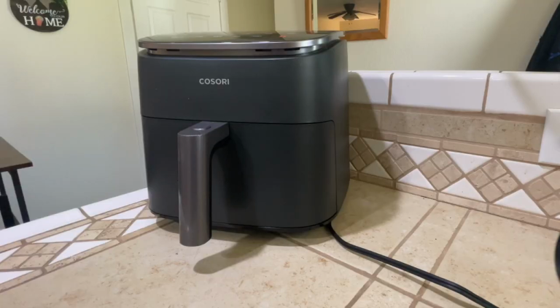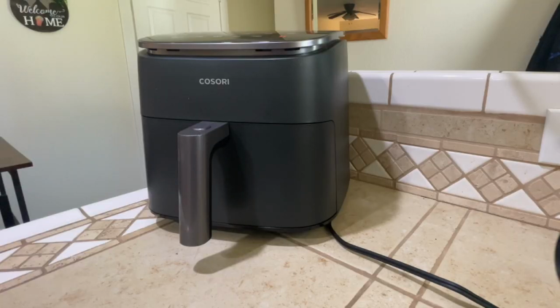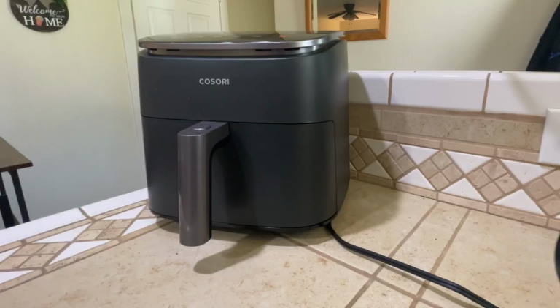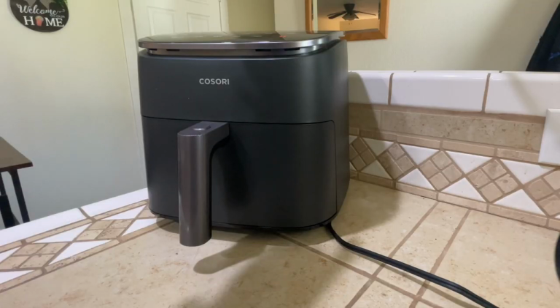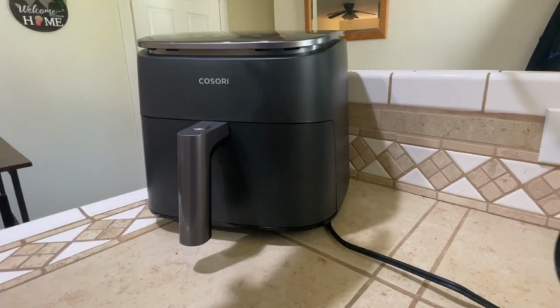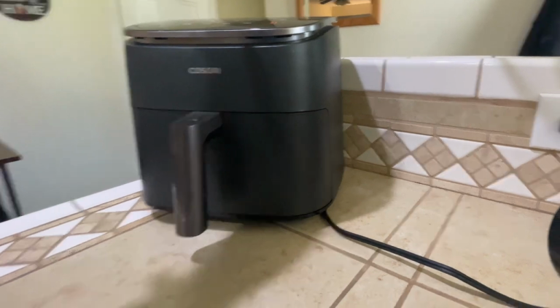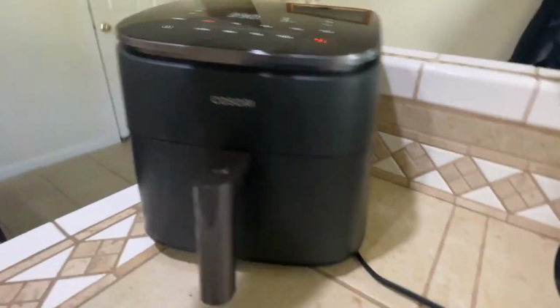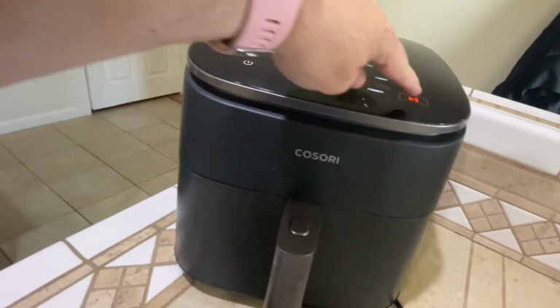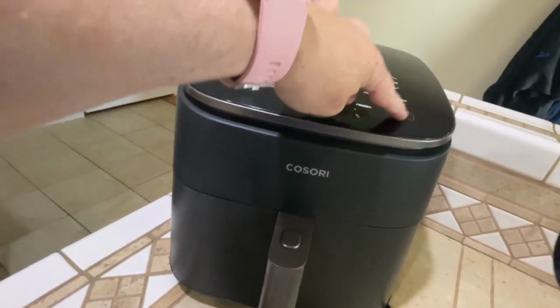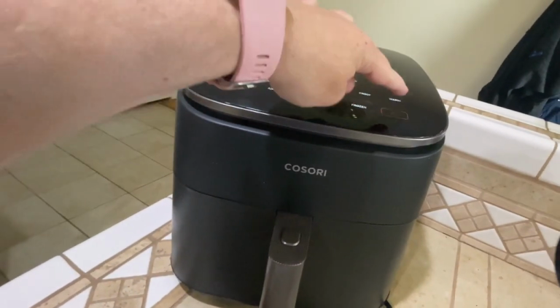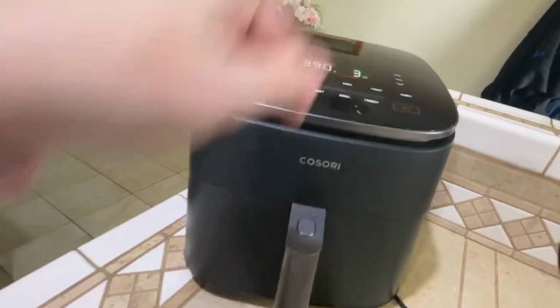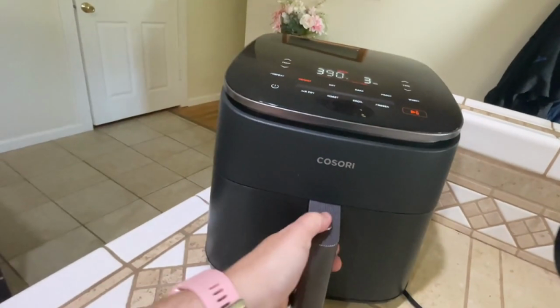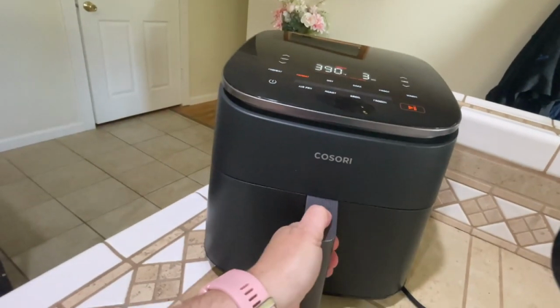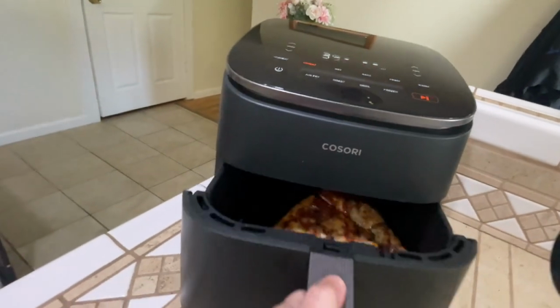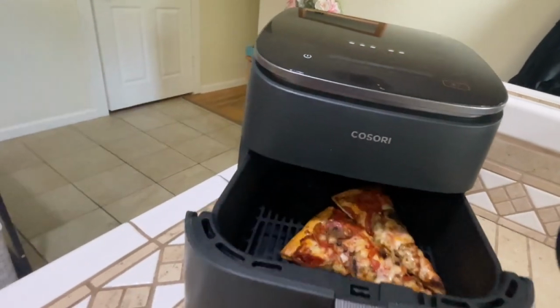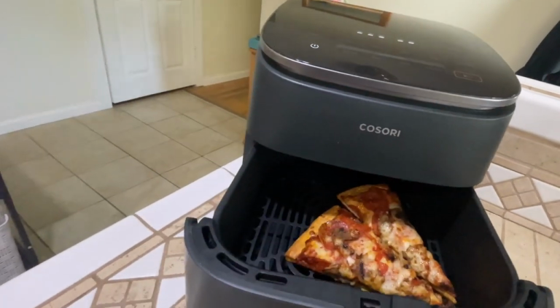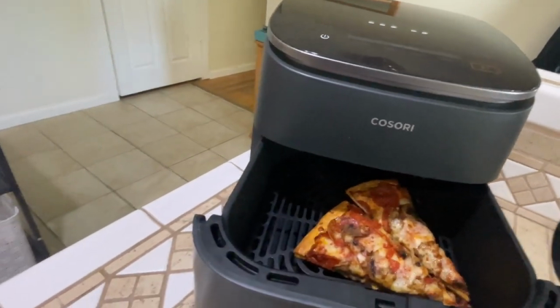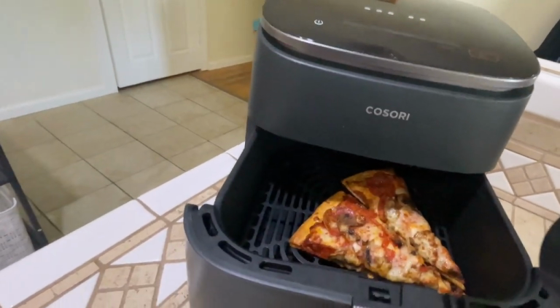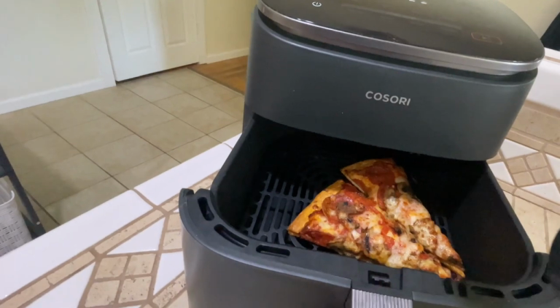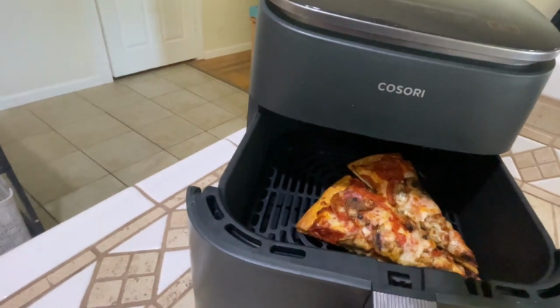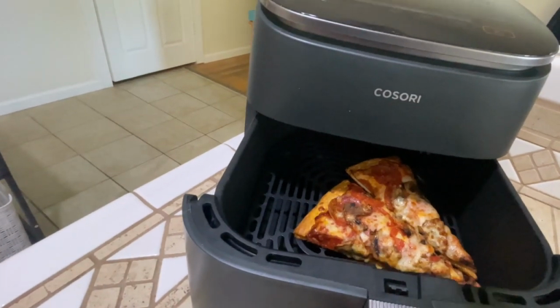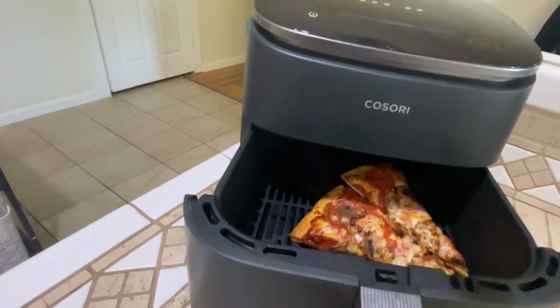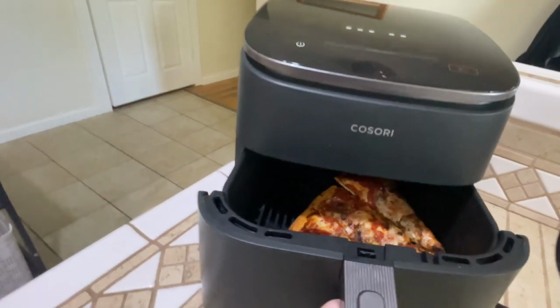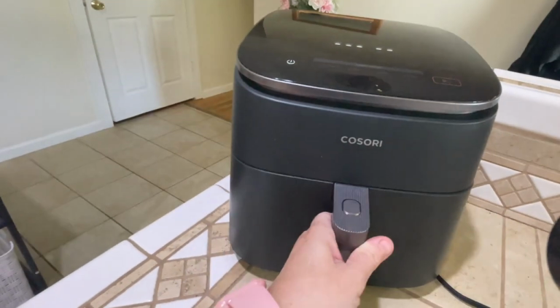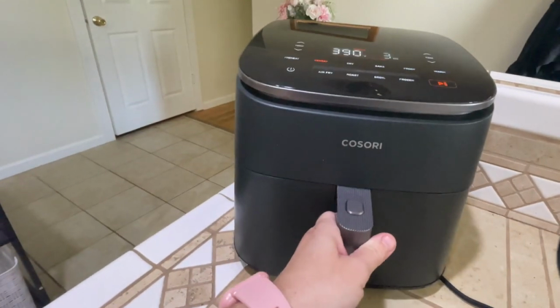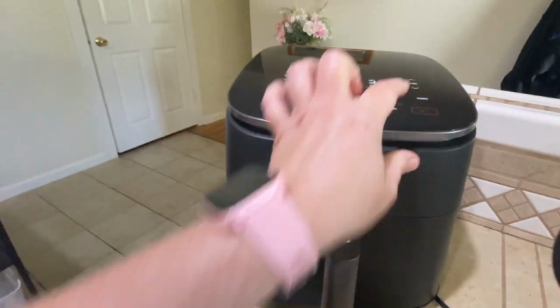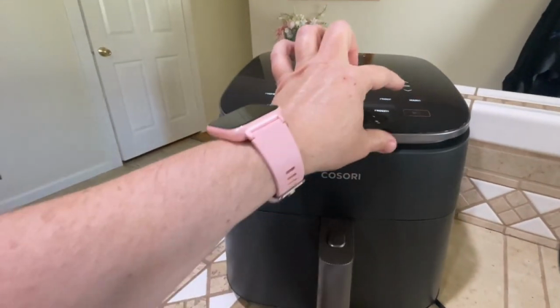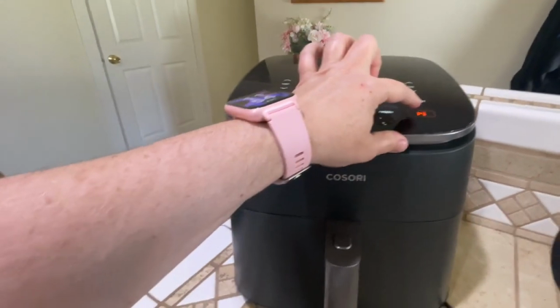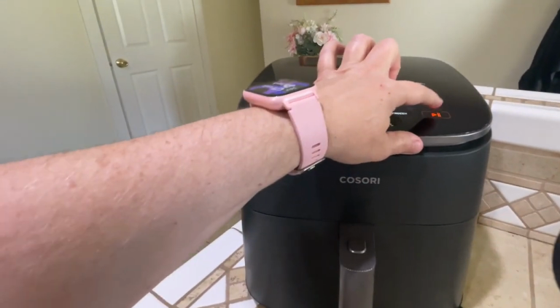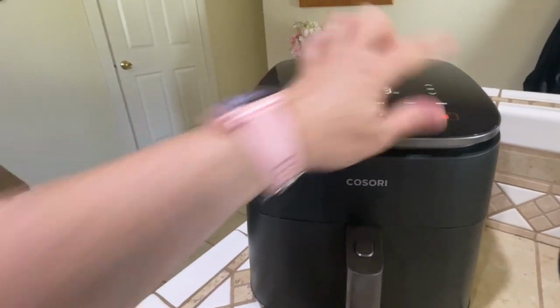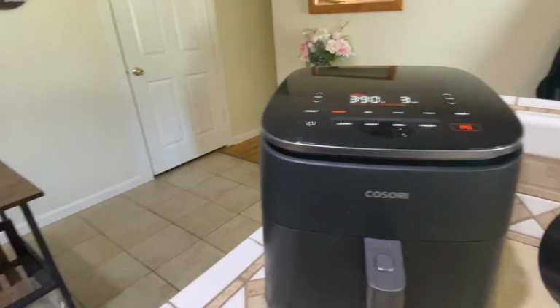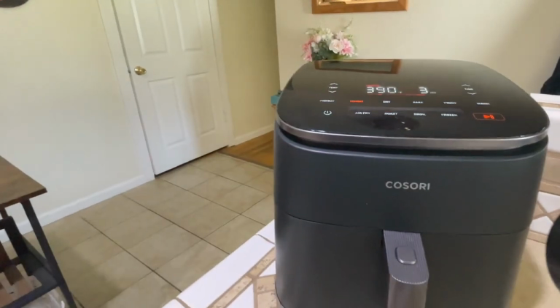I'm going to check the pizza by clicking the pause button and checking it out. It actually looks pretty good right now, but I'm going to put it back in just a little bit more to get it crispier.